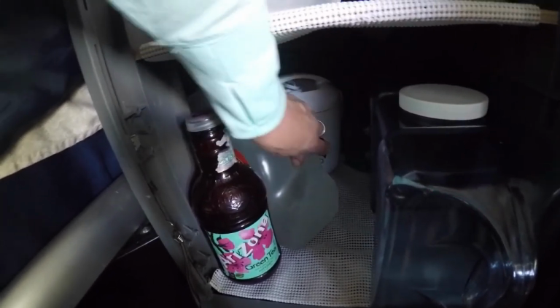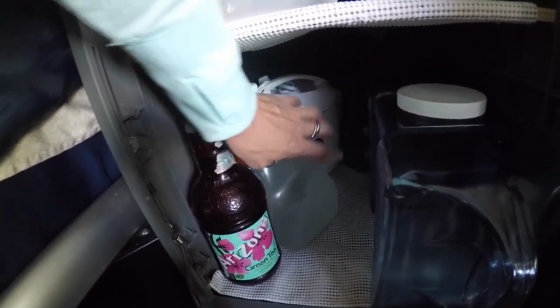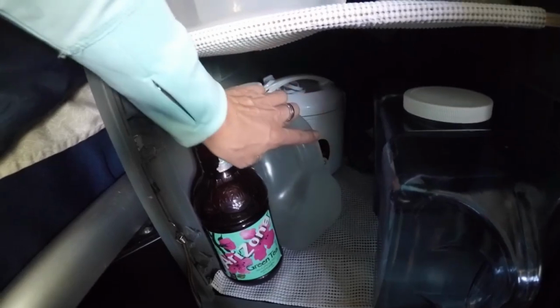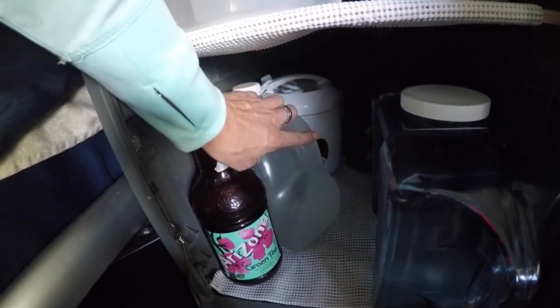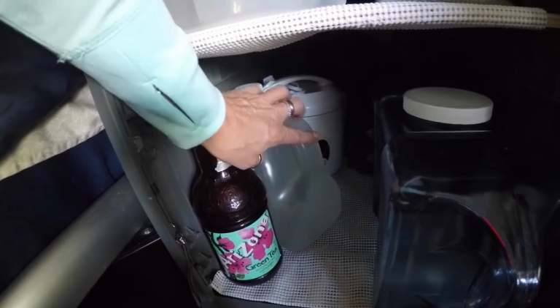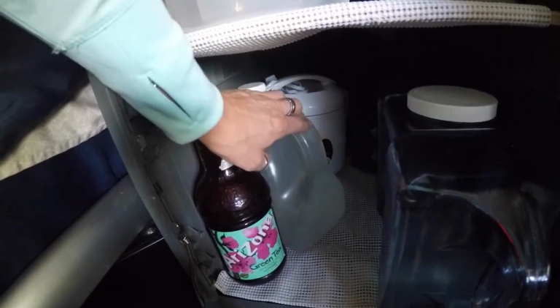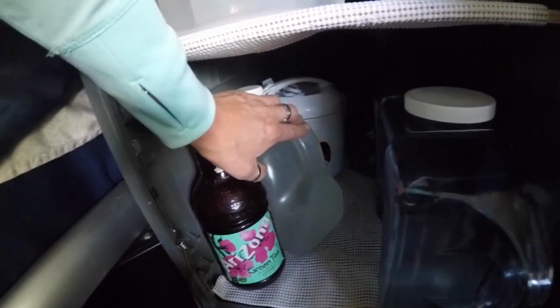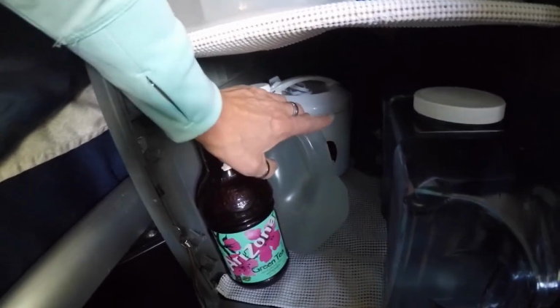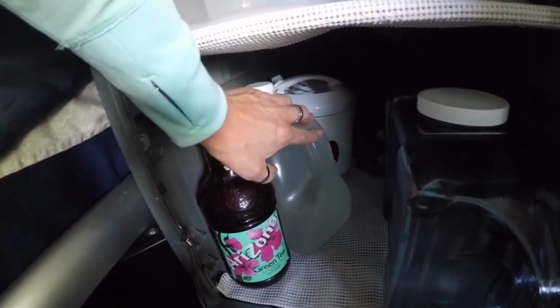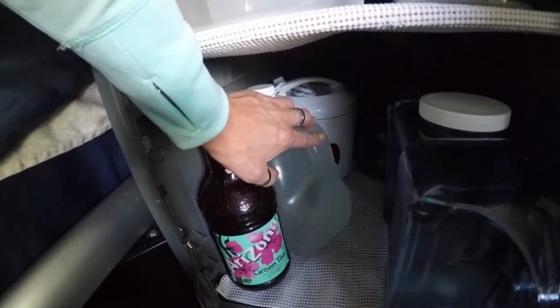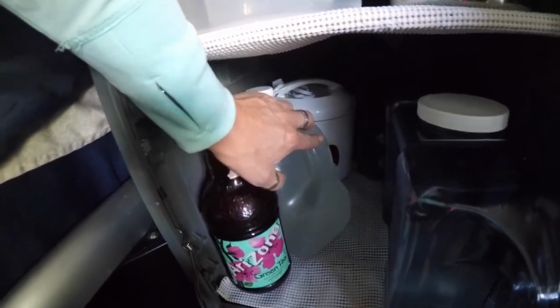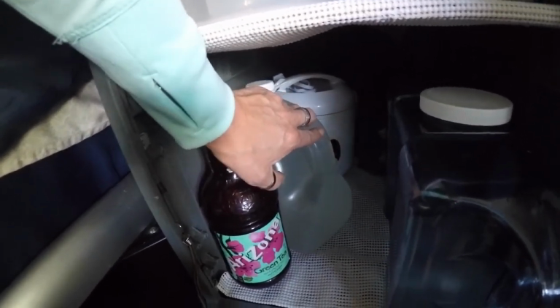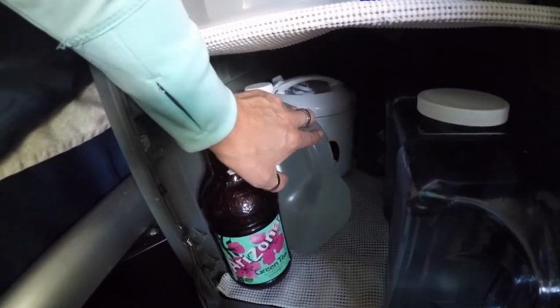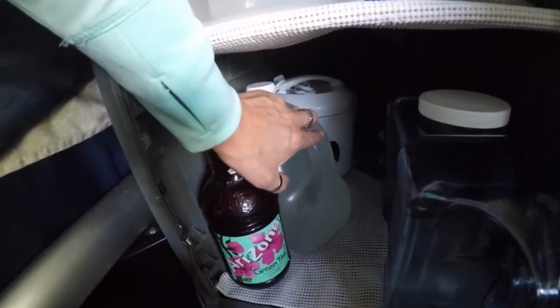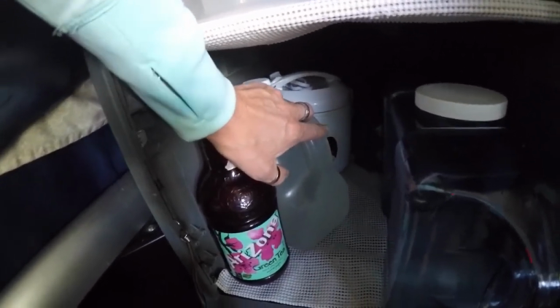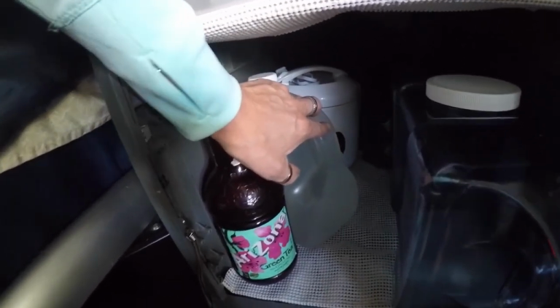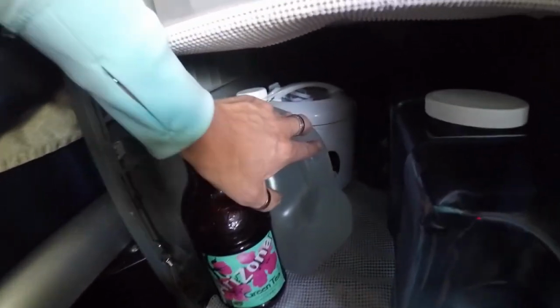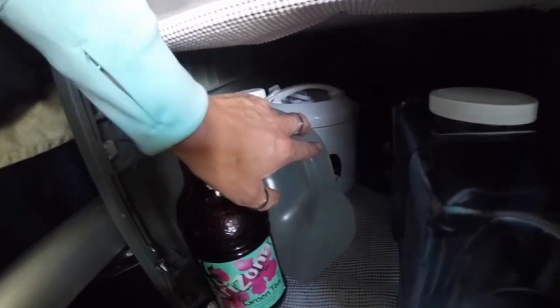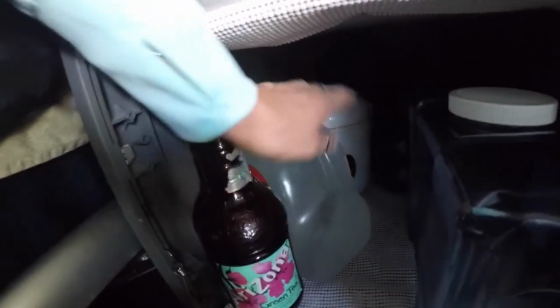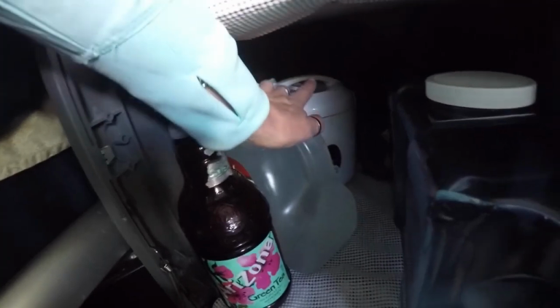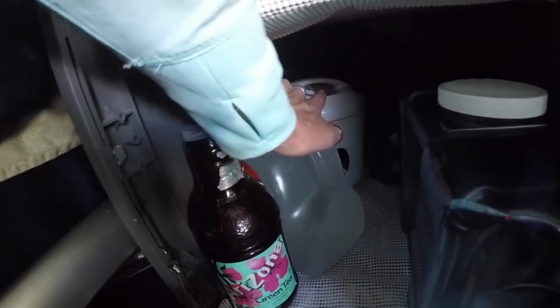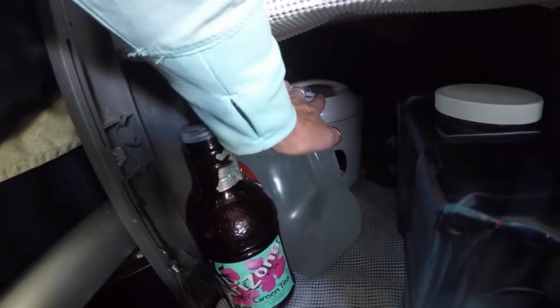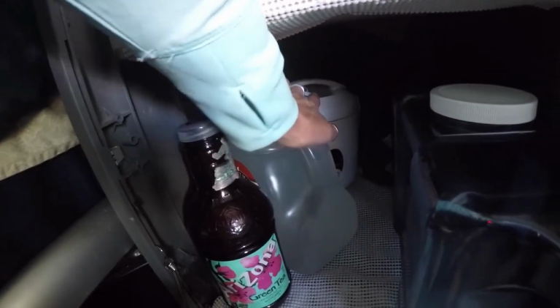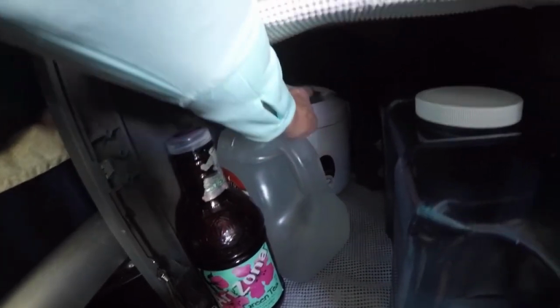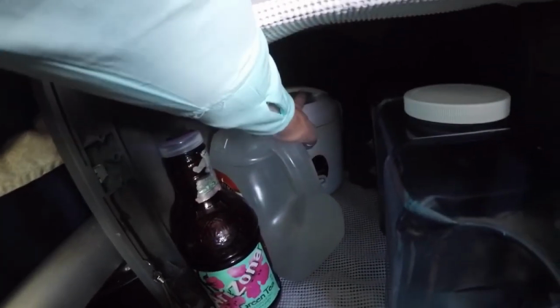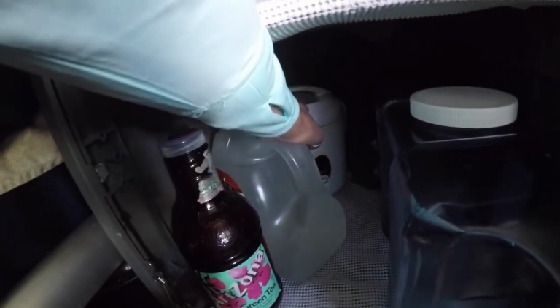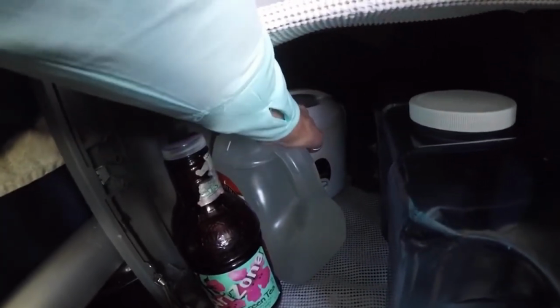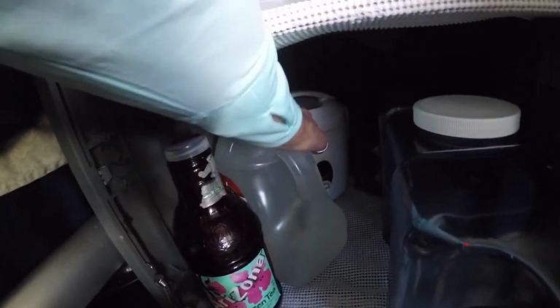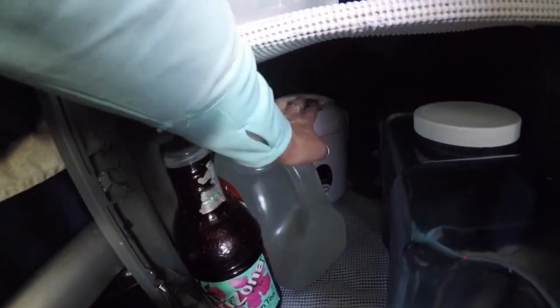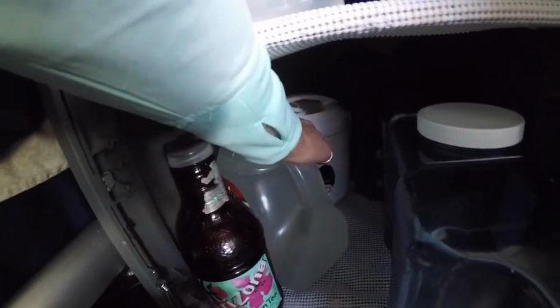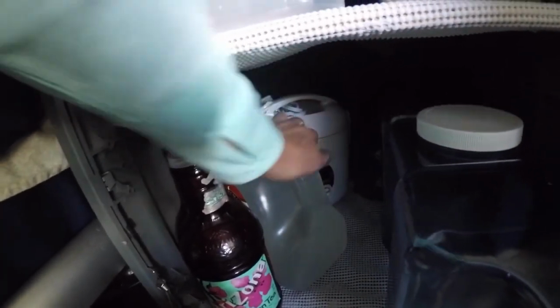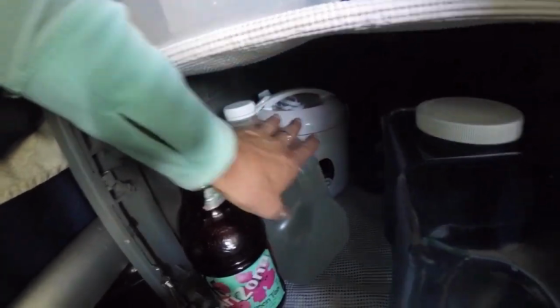You can fill these up at the fuel pumps — with water, not with fuel. Back there is a pot — that's our aroma pot.